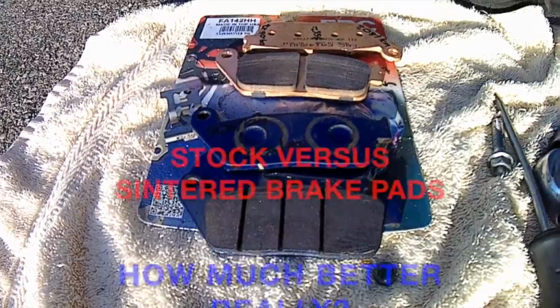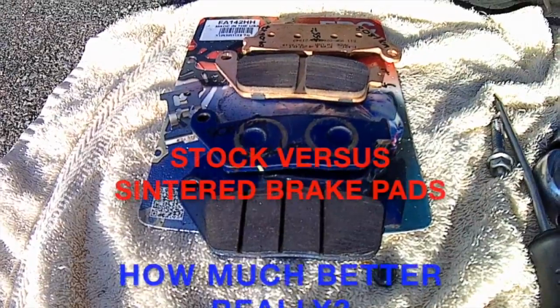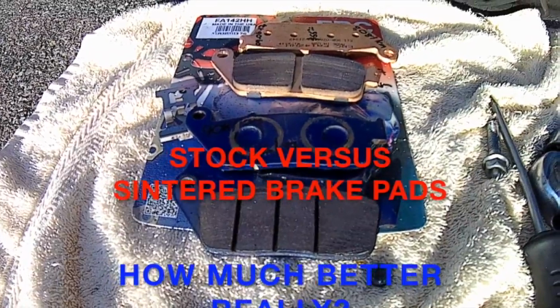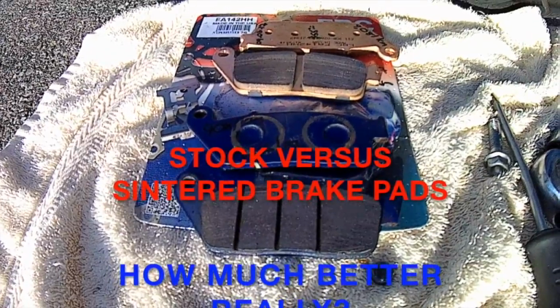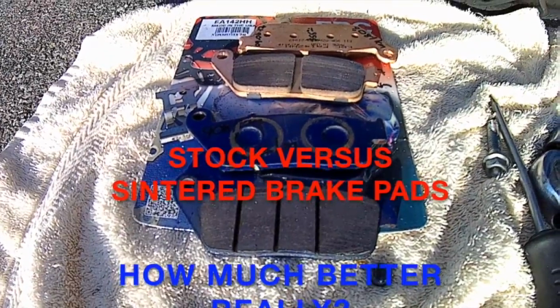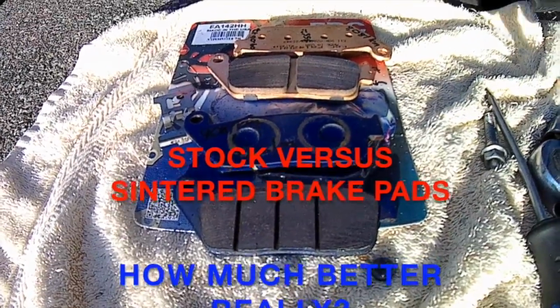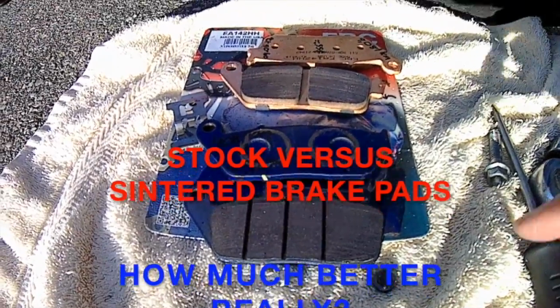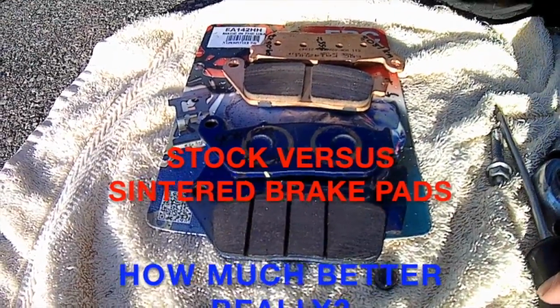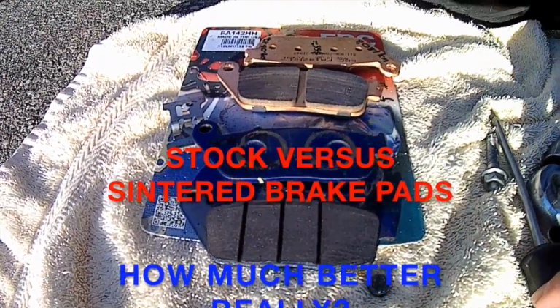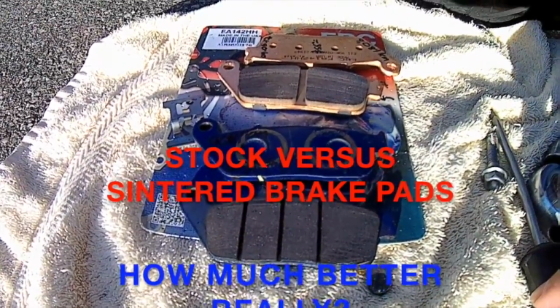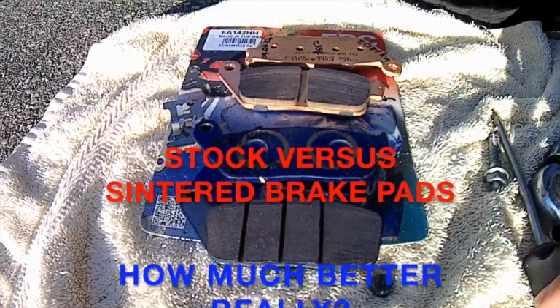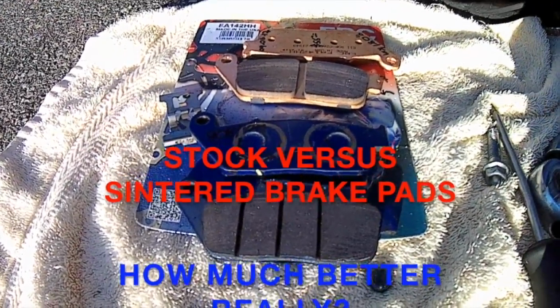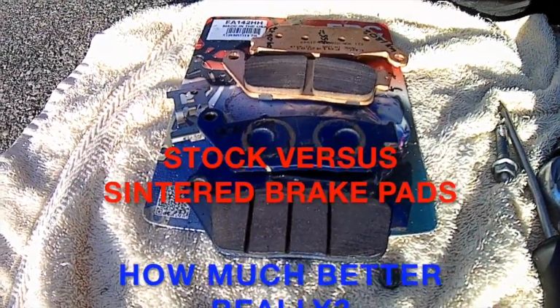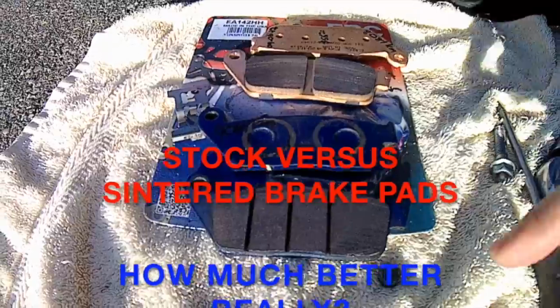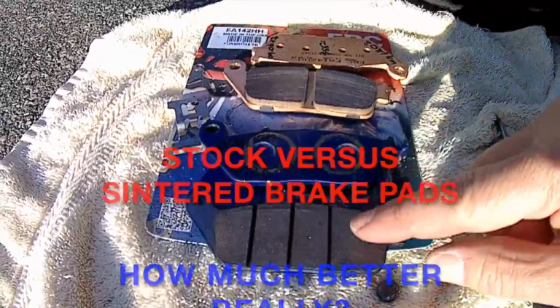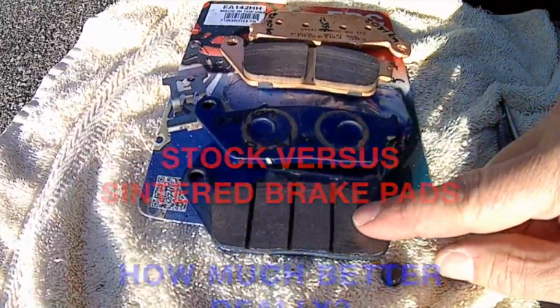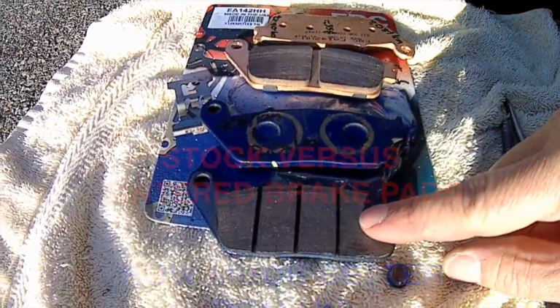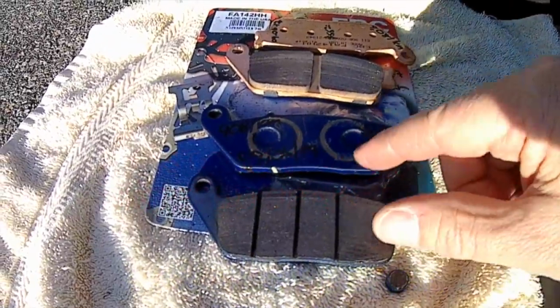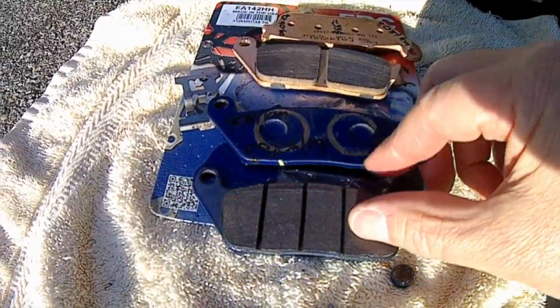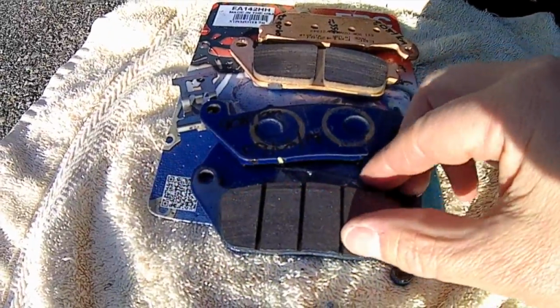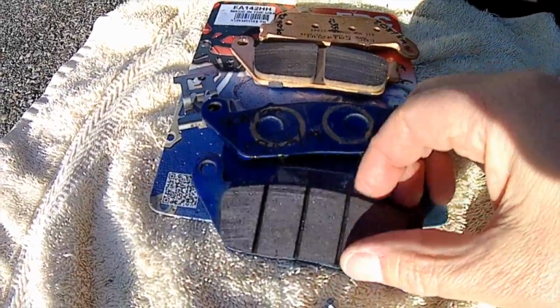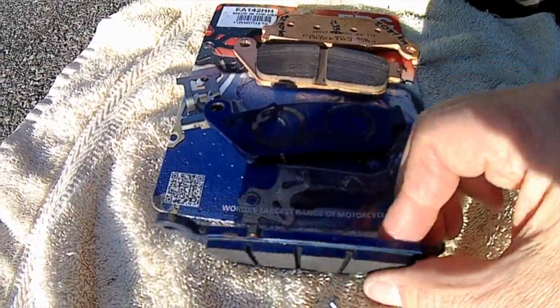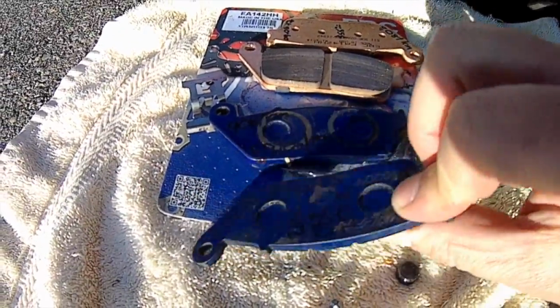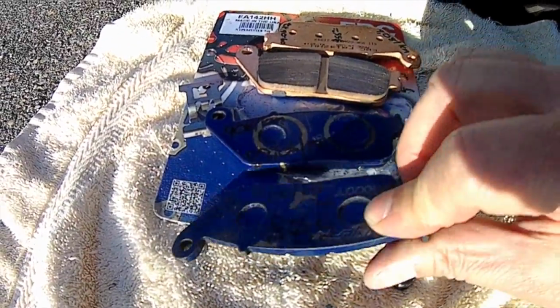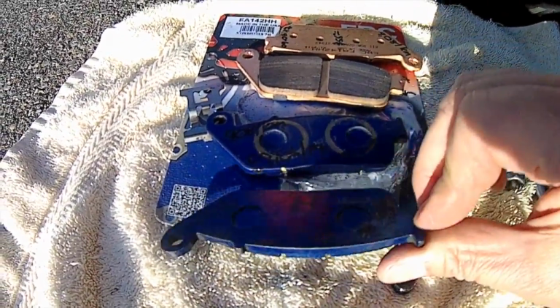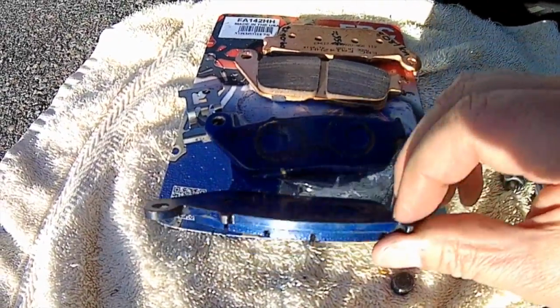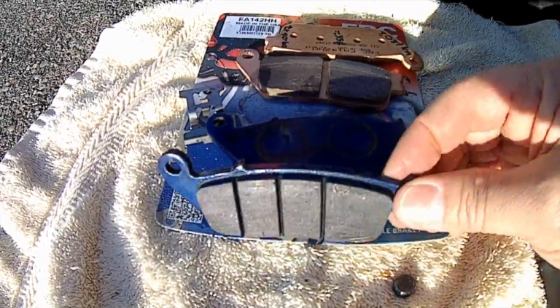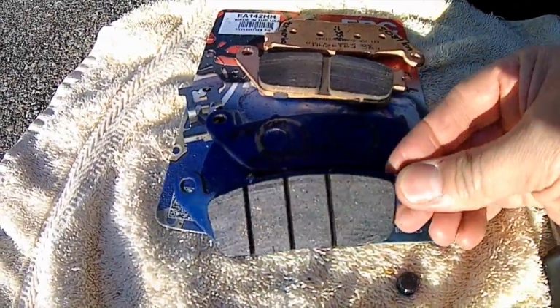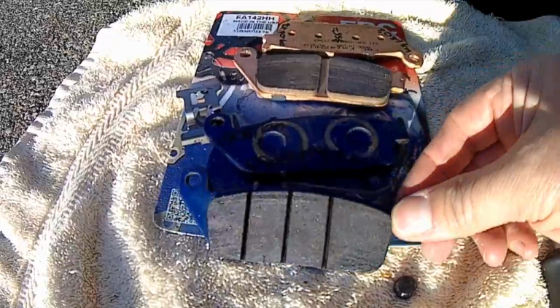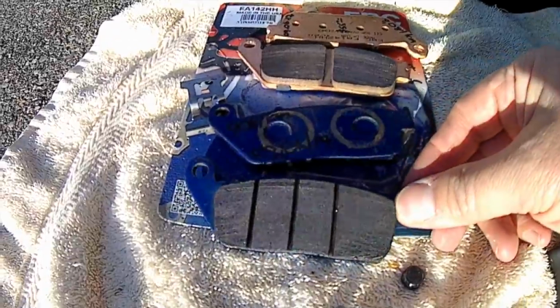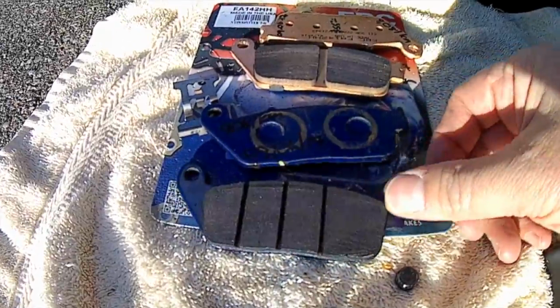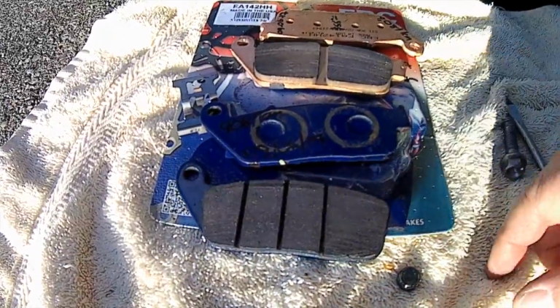Hi. If you're like me, you've found the performance of your stock brake pads need improving, and you've probably considered whether it's worth replacing your stock brake pads with sintered pads. Replacing your pads can be a cheap and really effective upgrade.